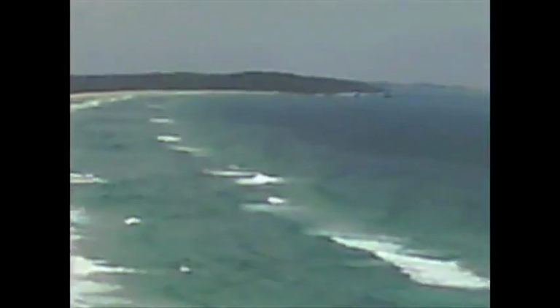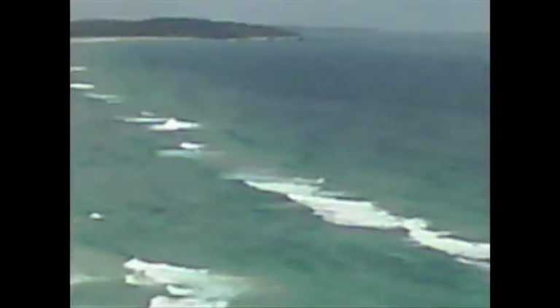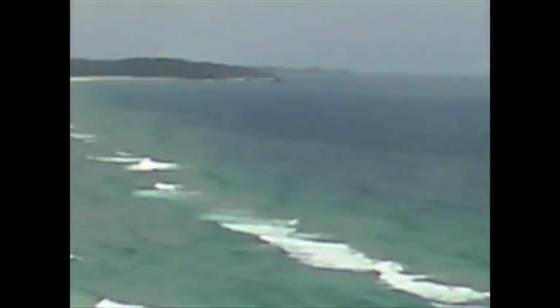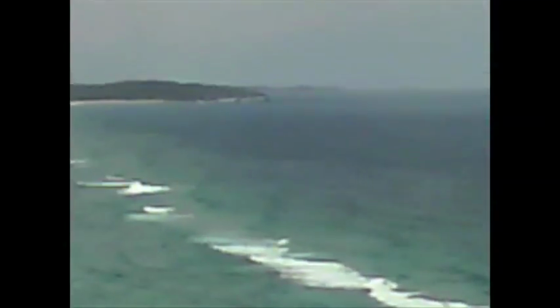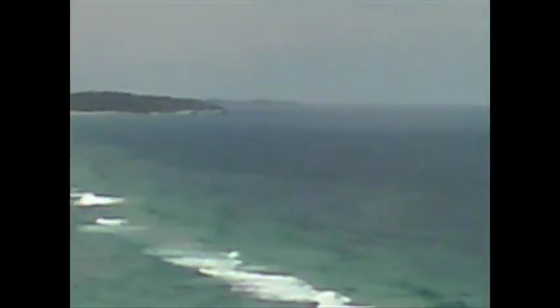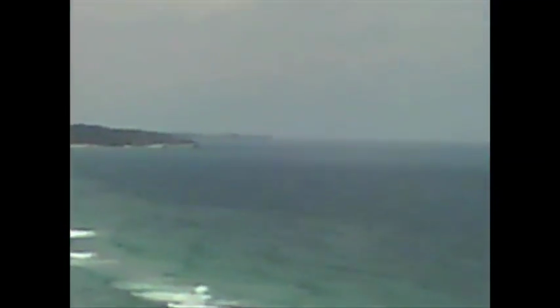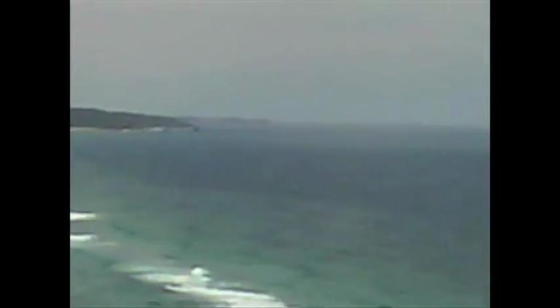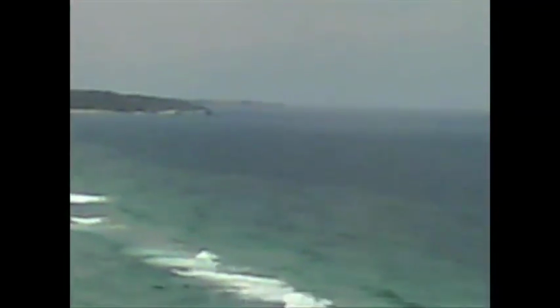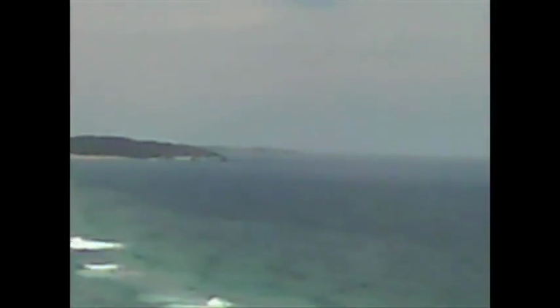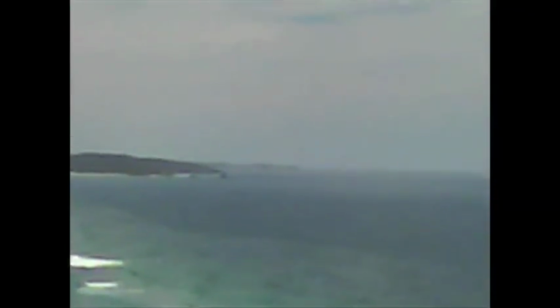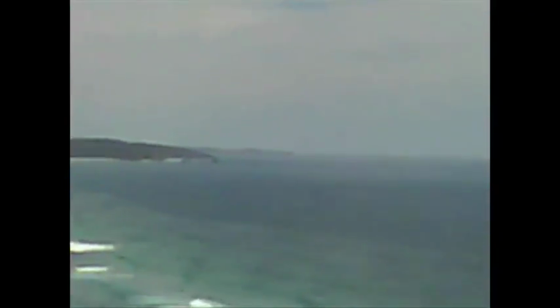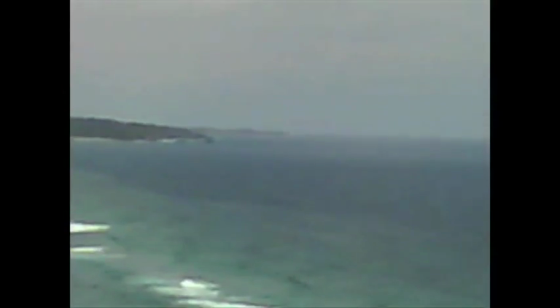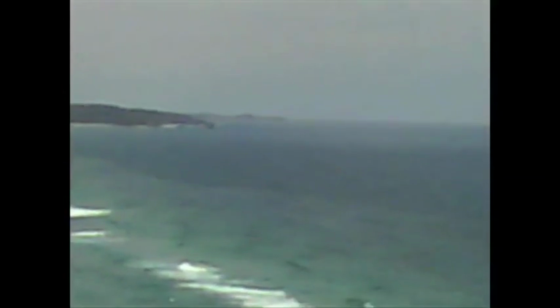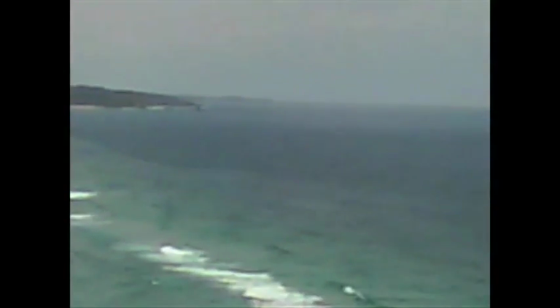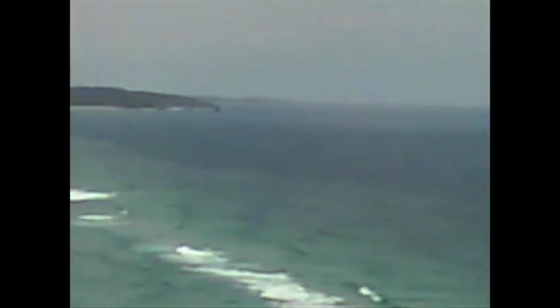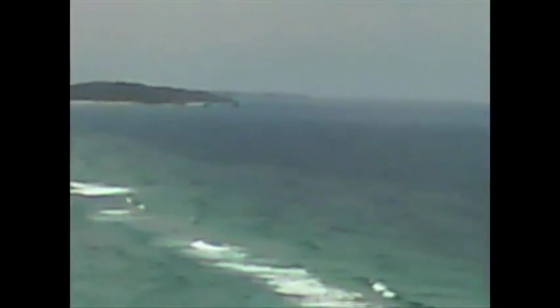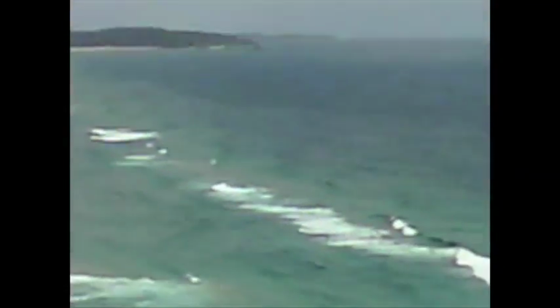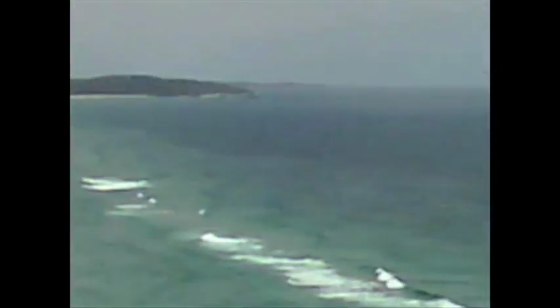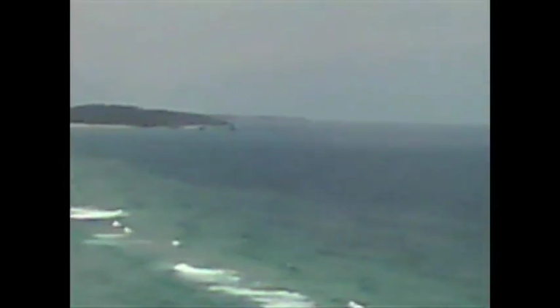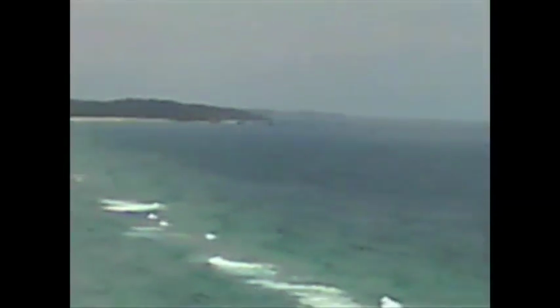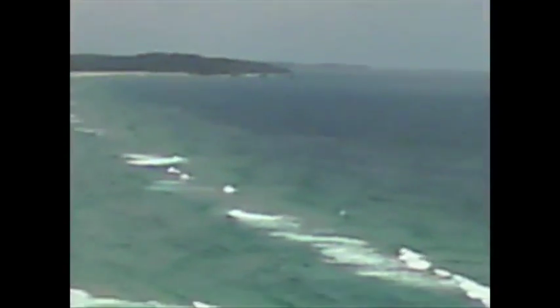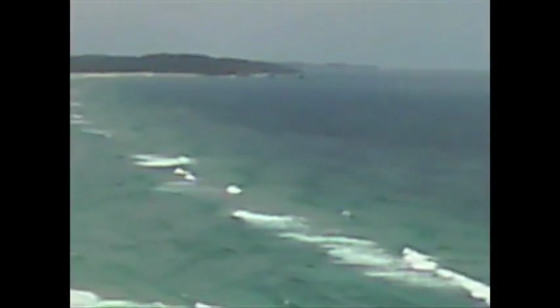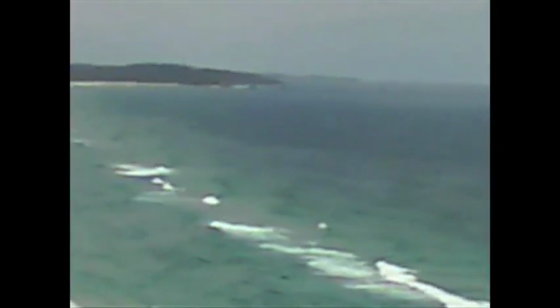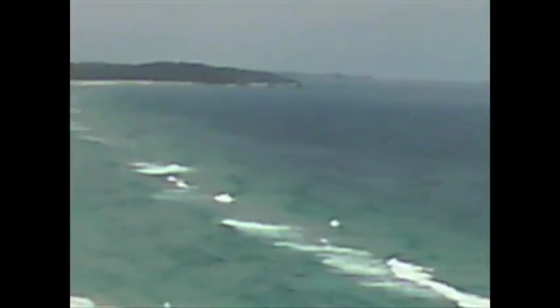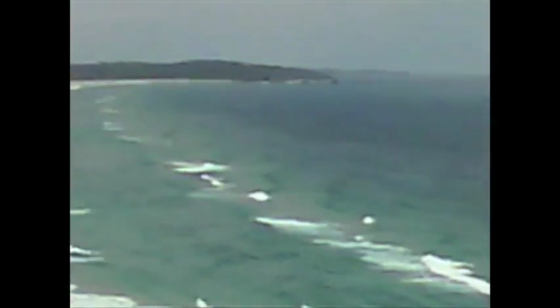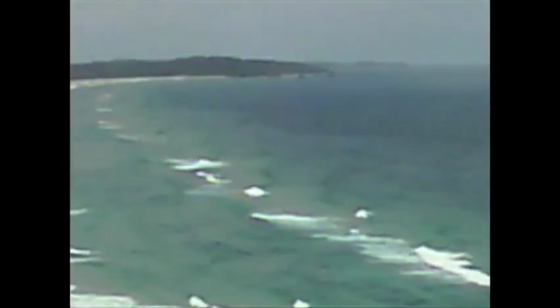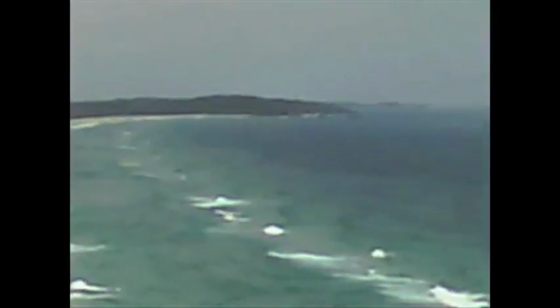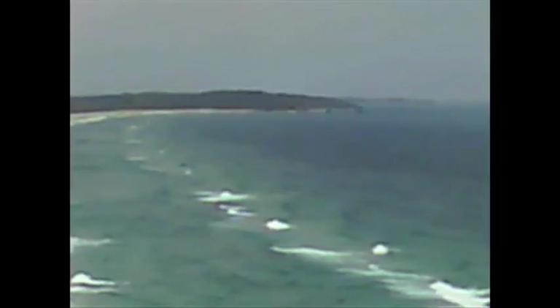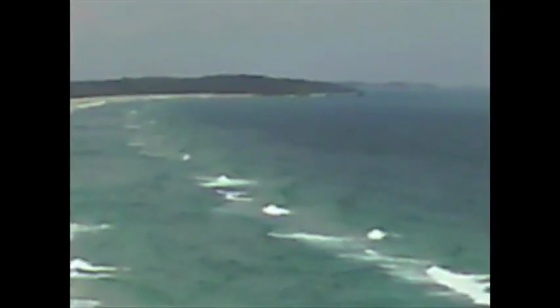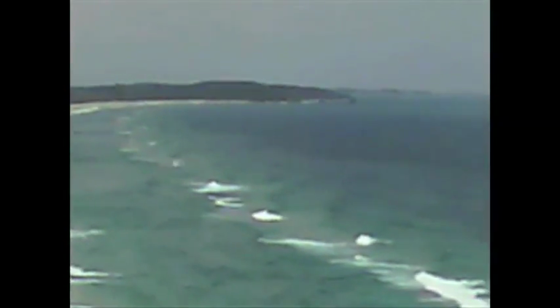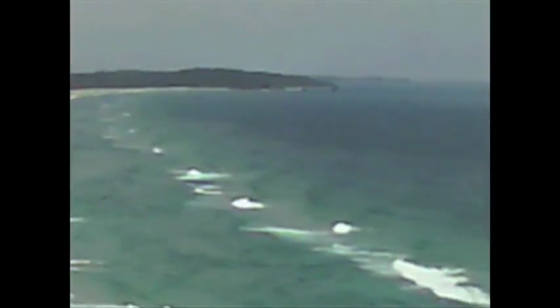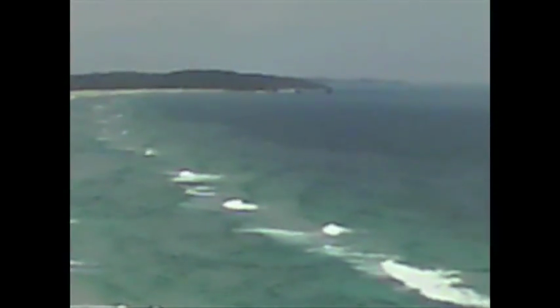And off into the distance — this thing doesn't focus too well on the zoom, but we'll pull that in for you. And that's Broken Head and Lennox in the distance.